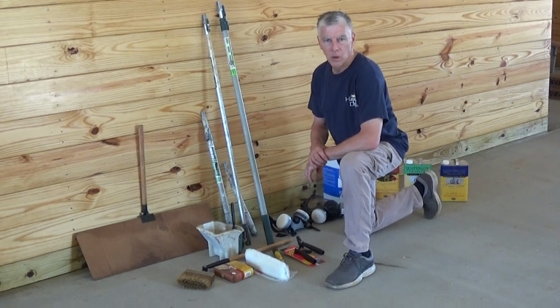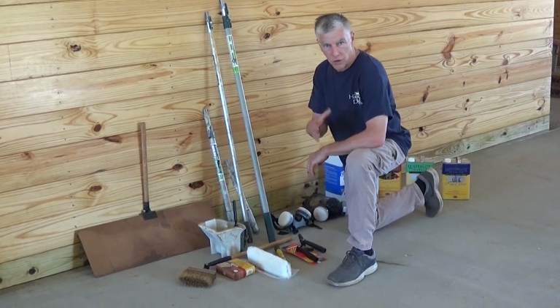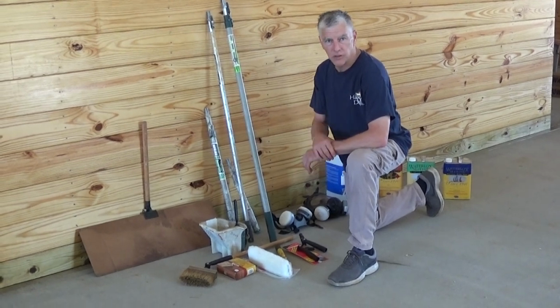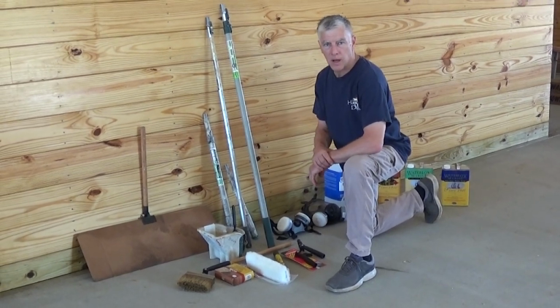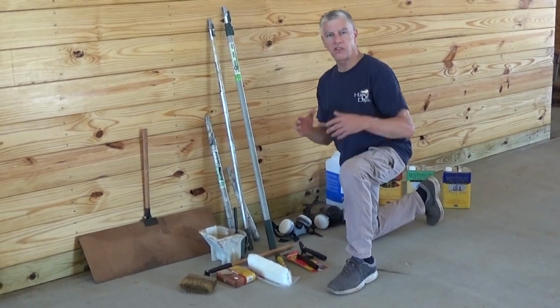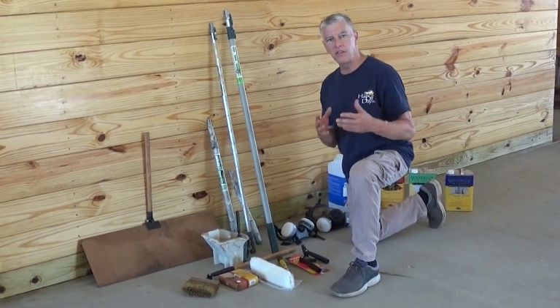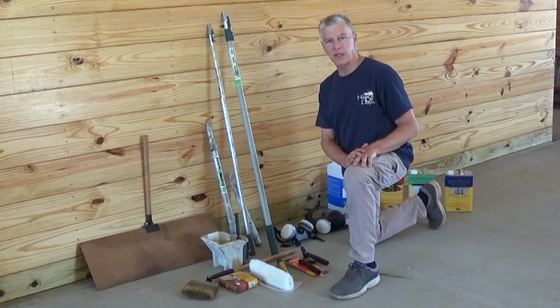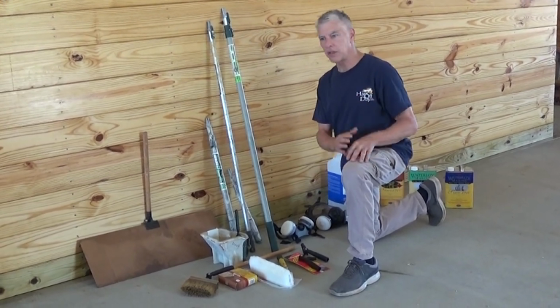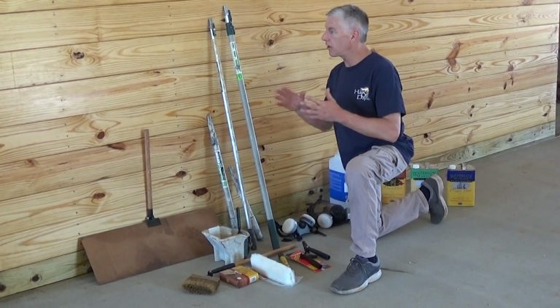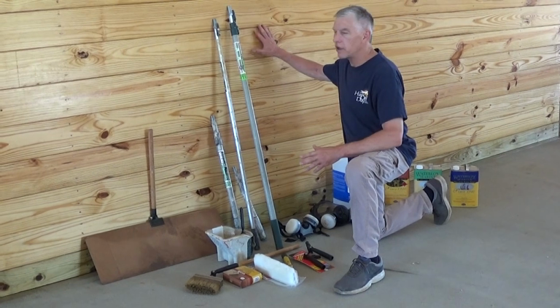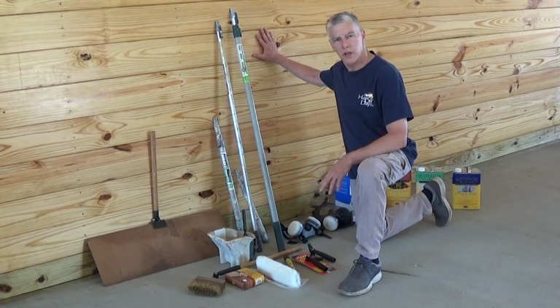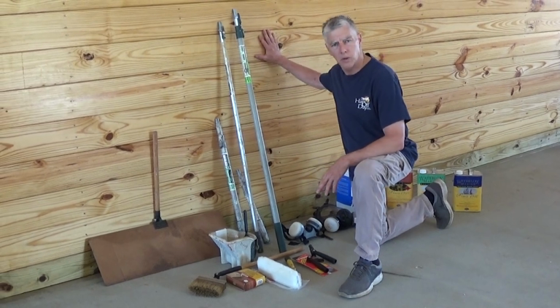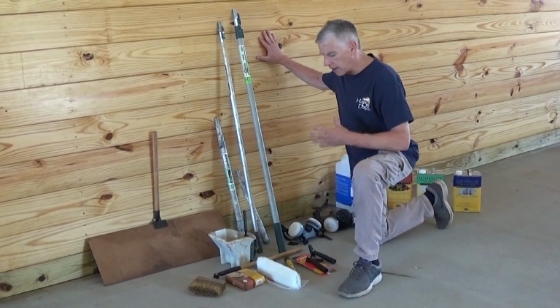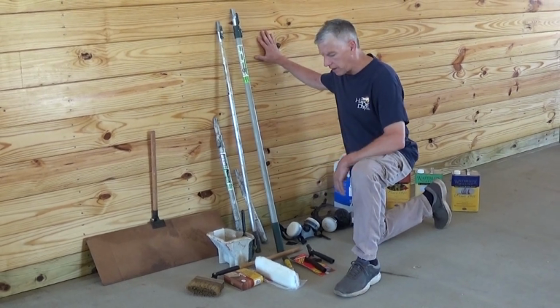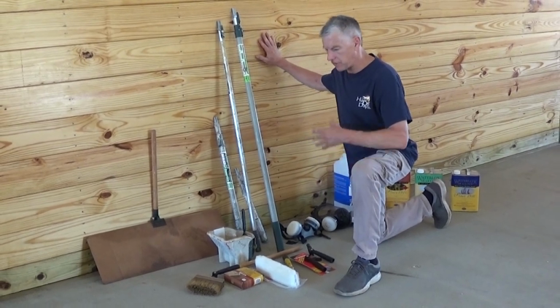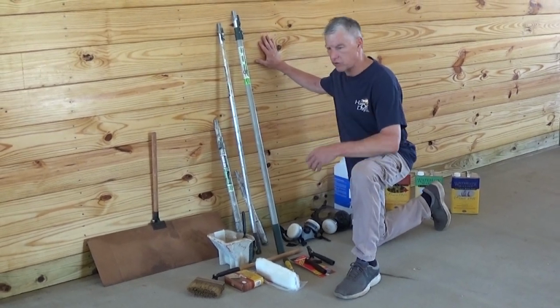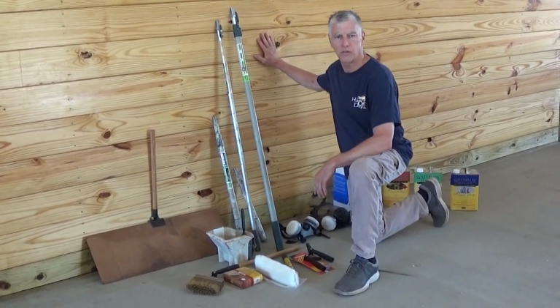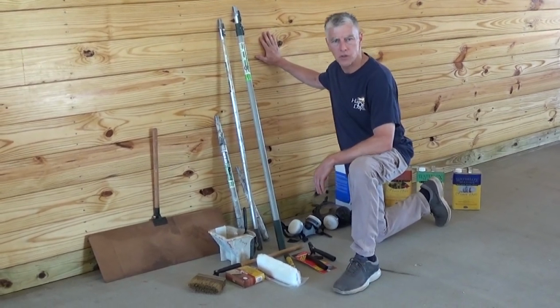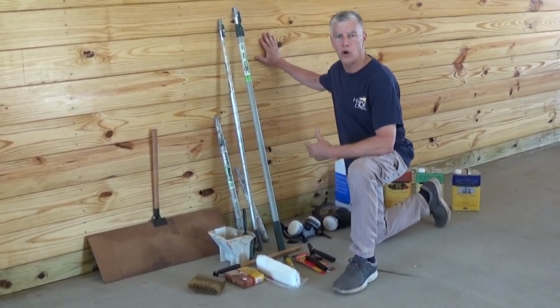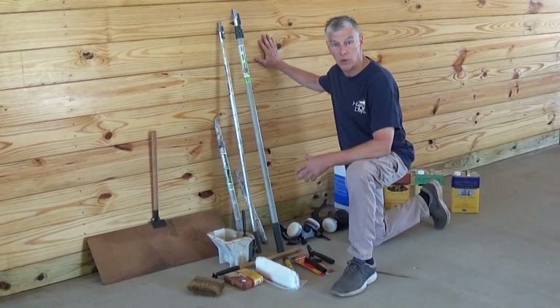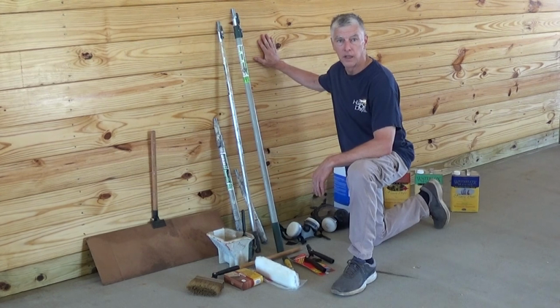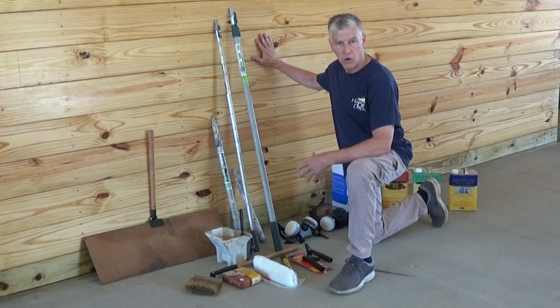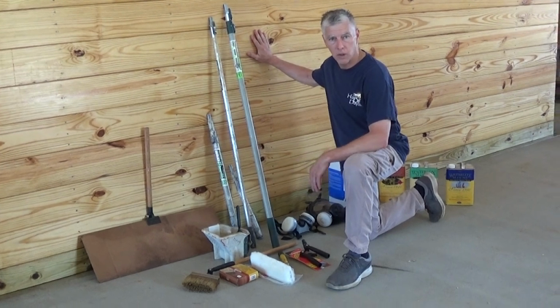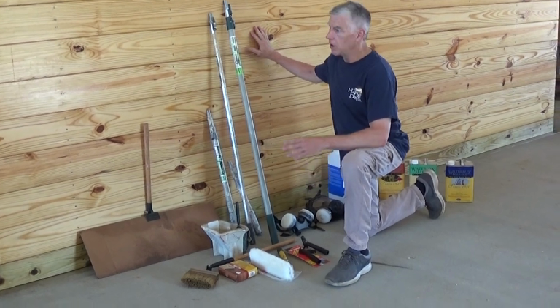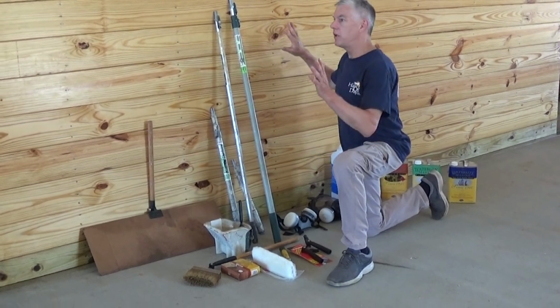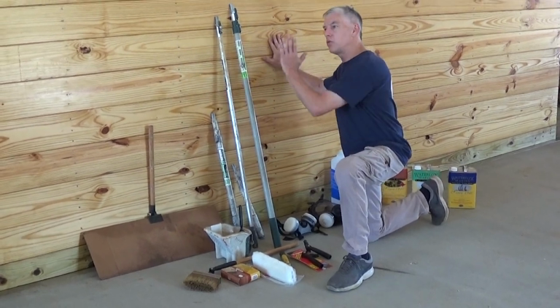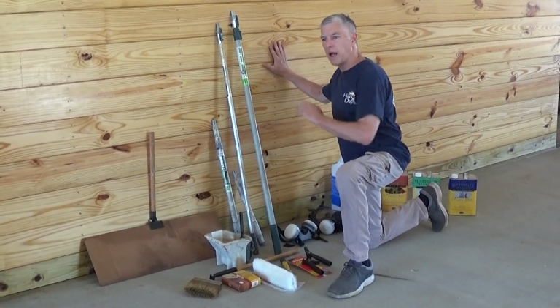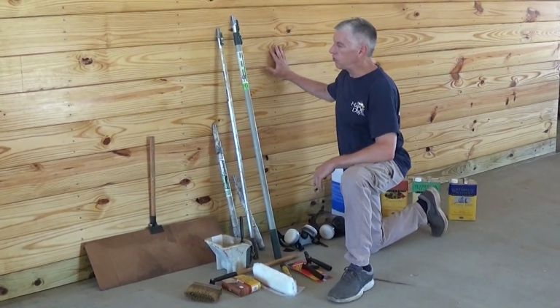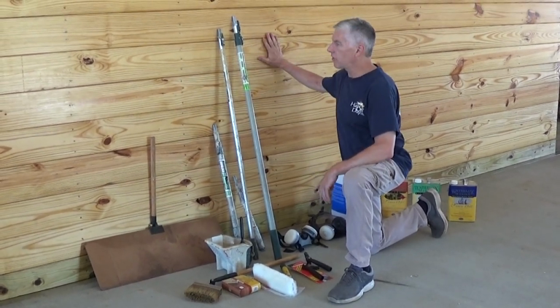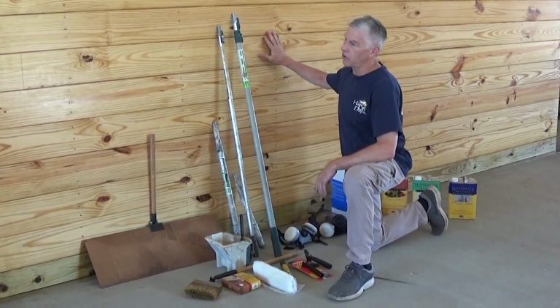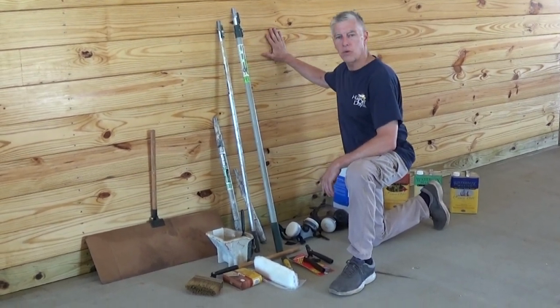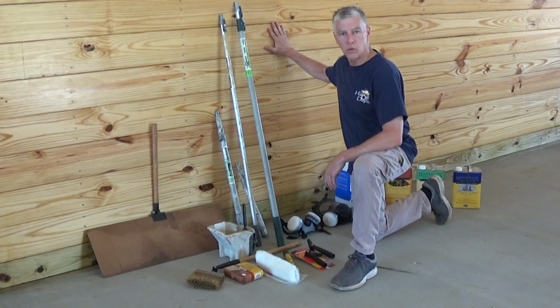One of the great things about Water Locks is the ease of application. This is really a hardening oil — it's not really a typical traditional varnish or what you'd call a coating, it's a hardening oil. But we do need to apply it to the surface so it can soak into the wood.